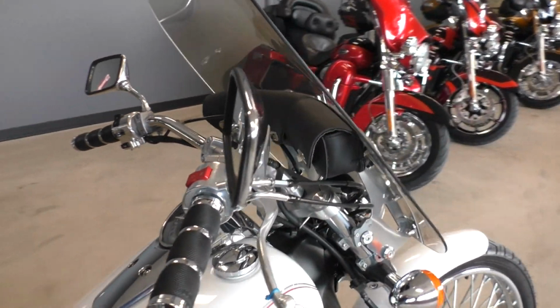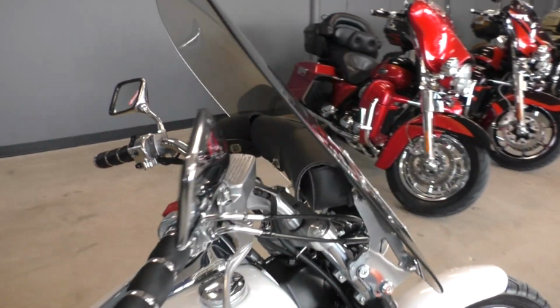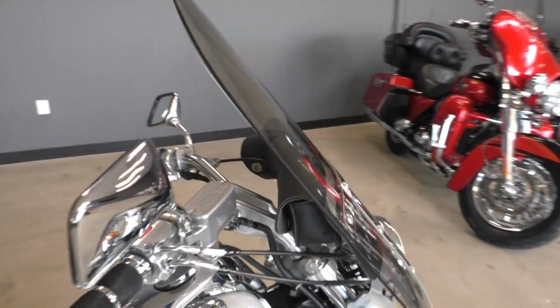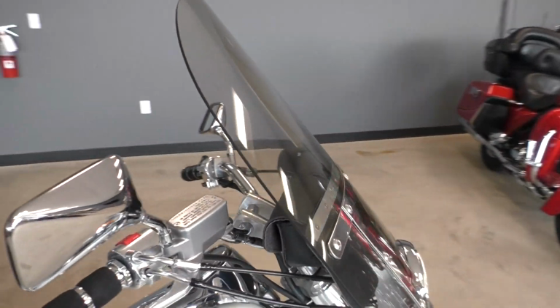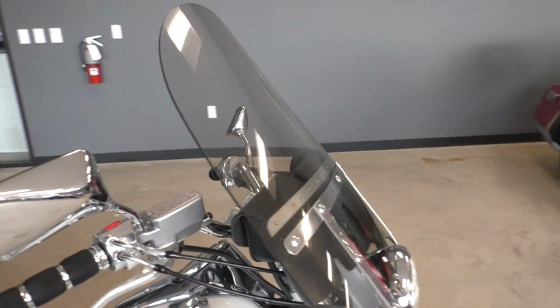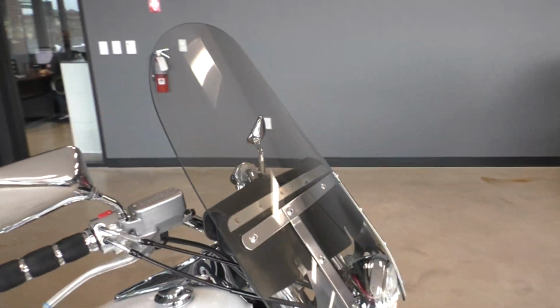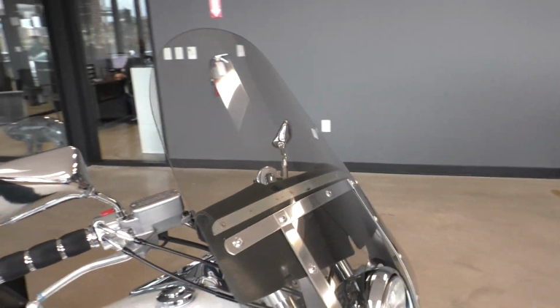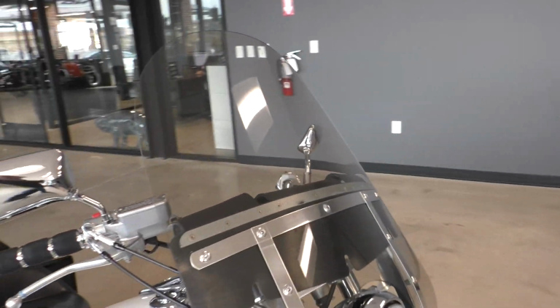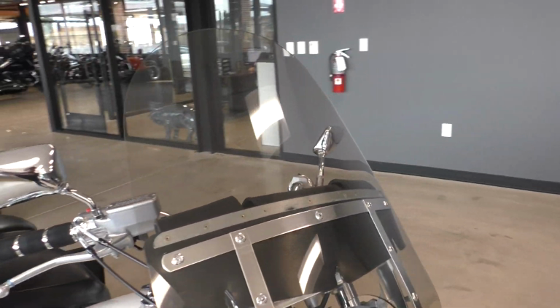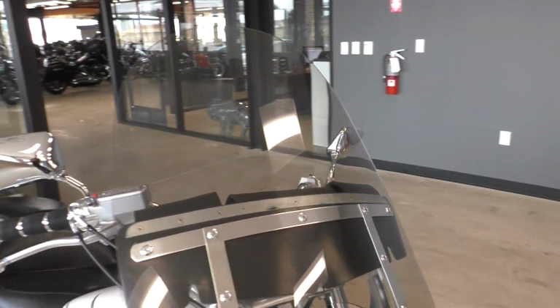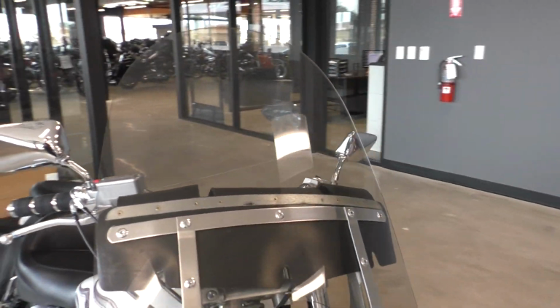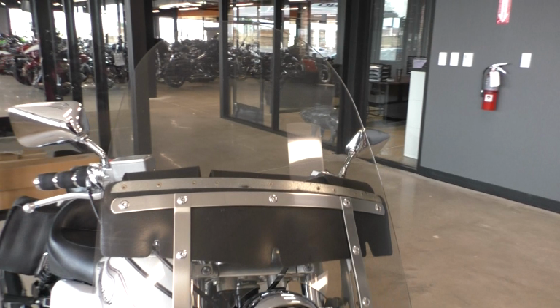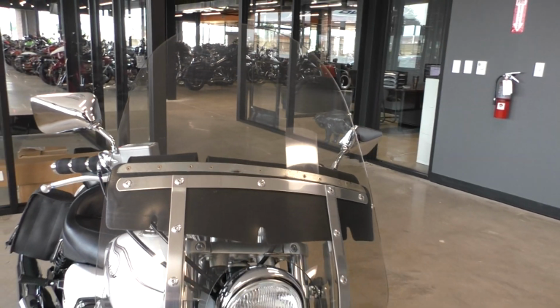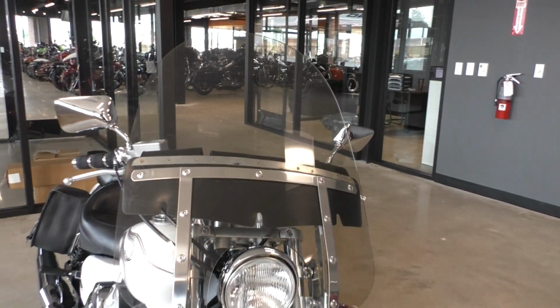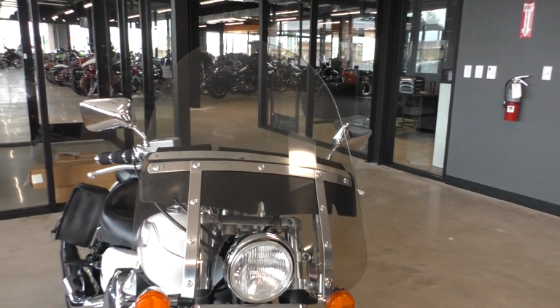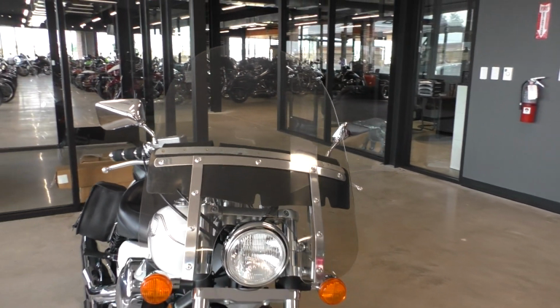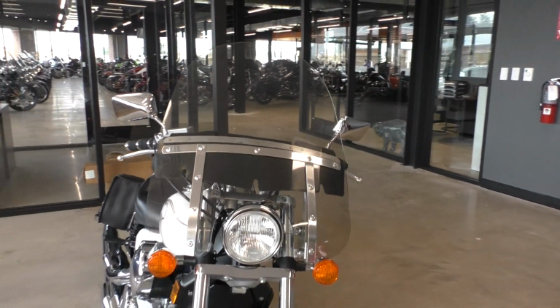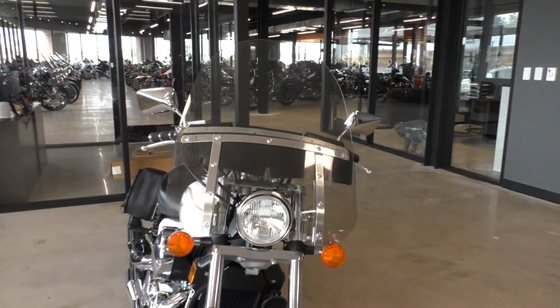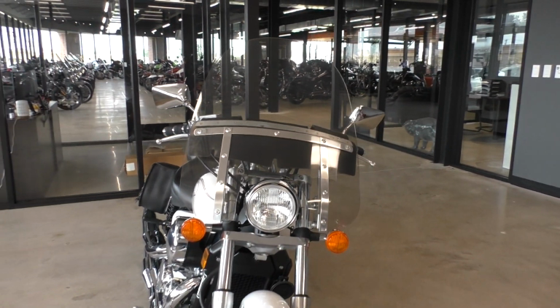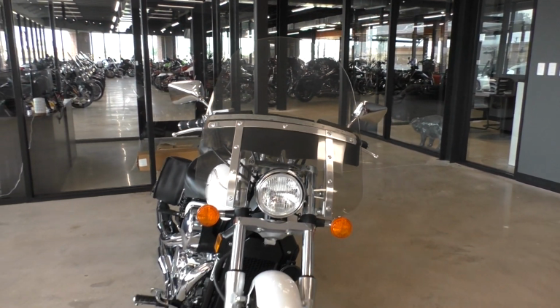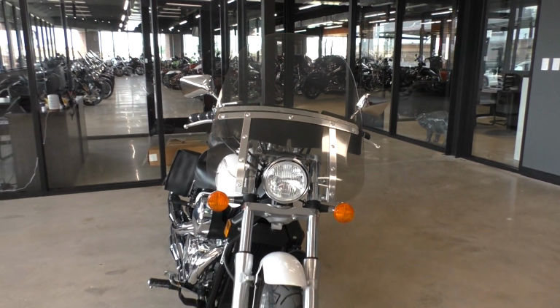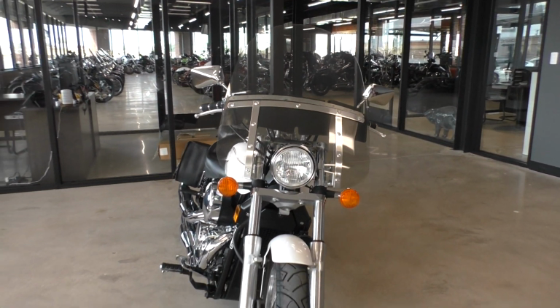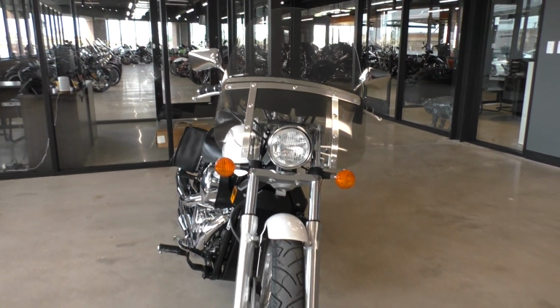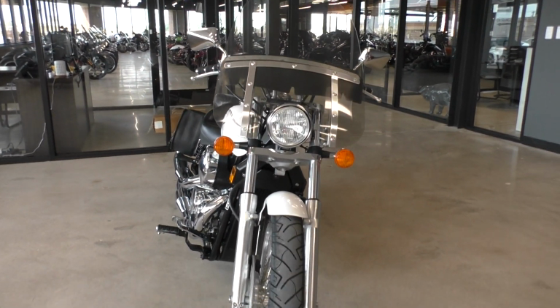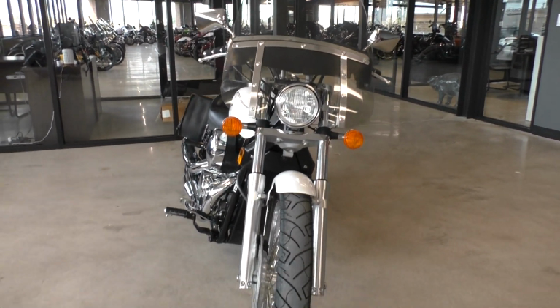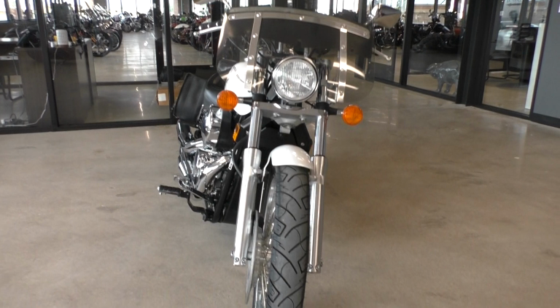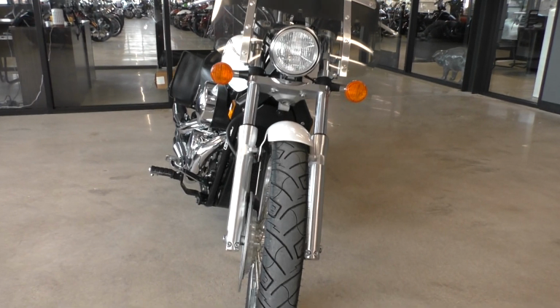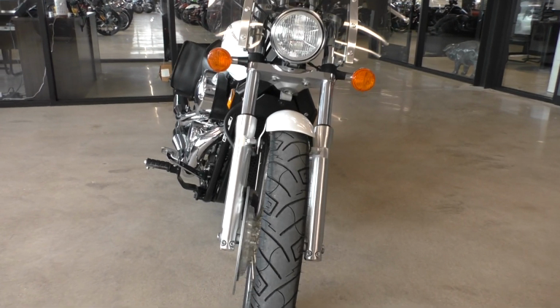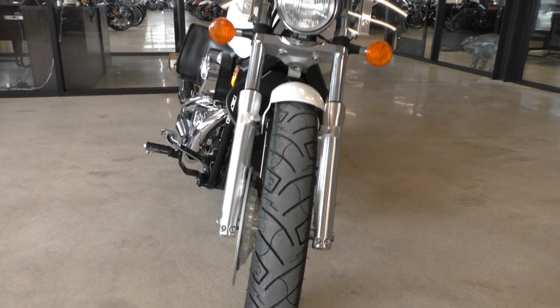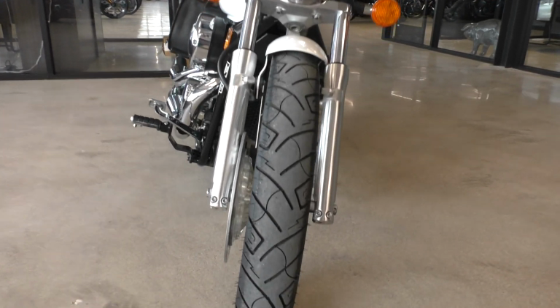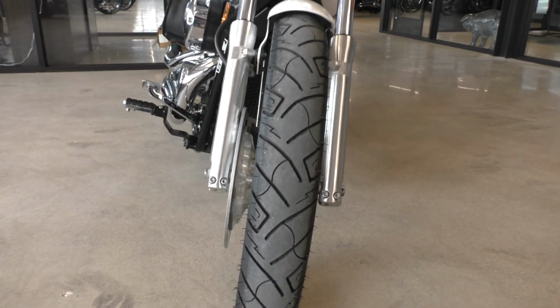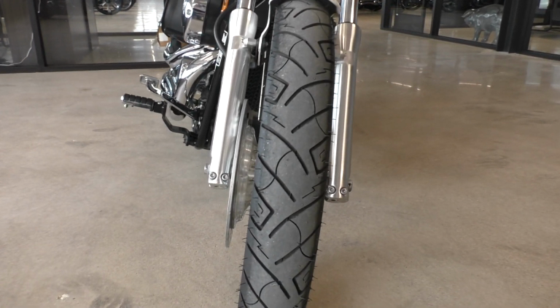Bike's only got around 7,000 miles — very low miles for an '09. Maintenance on these bikes is real simple, mainly just change the oil.